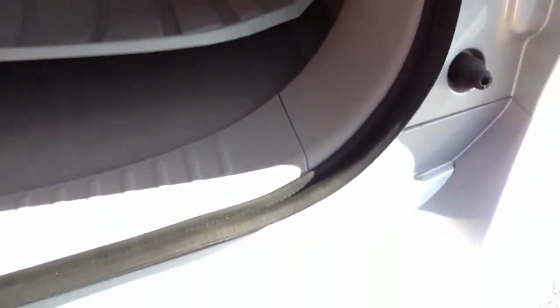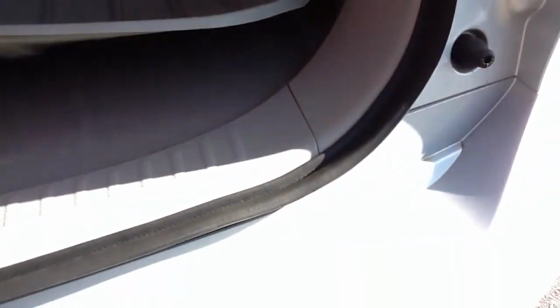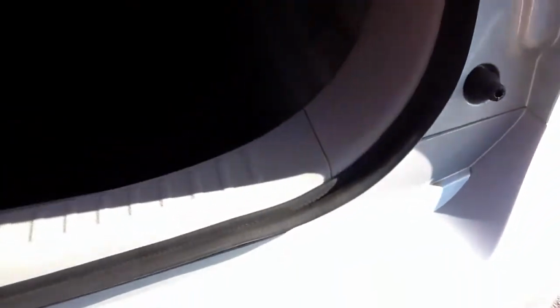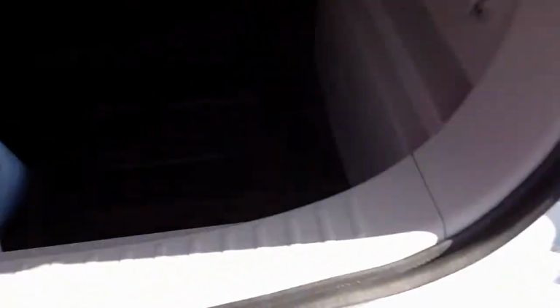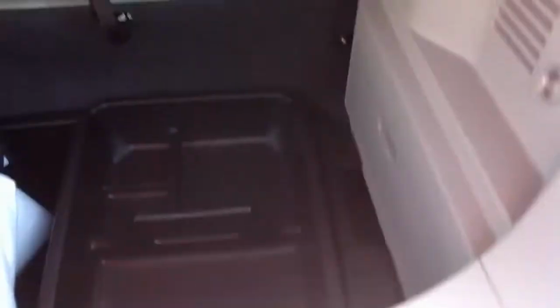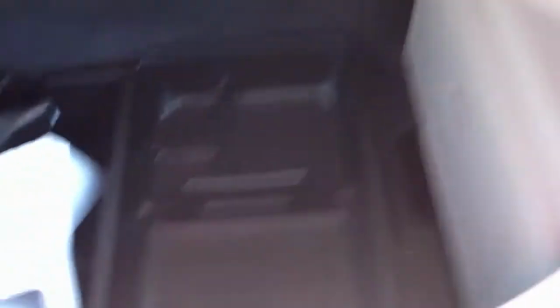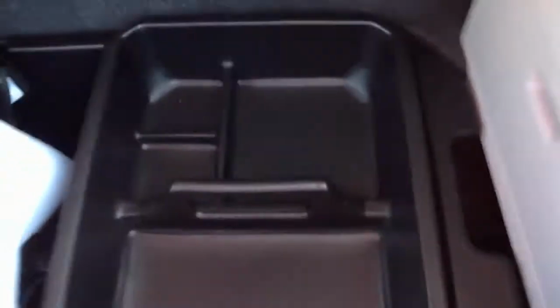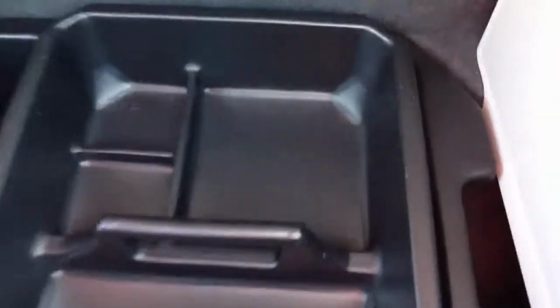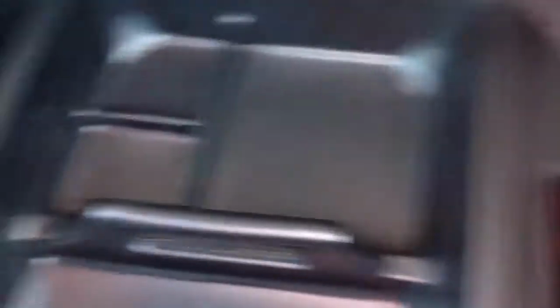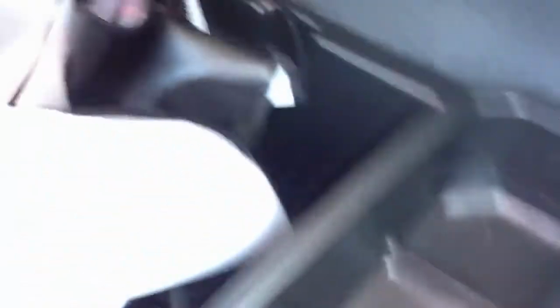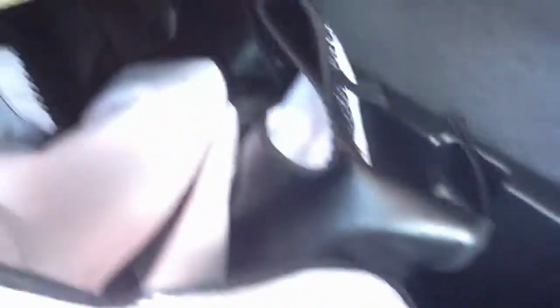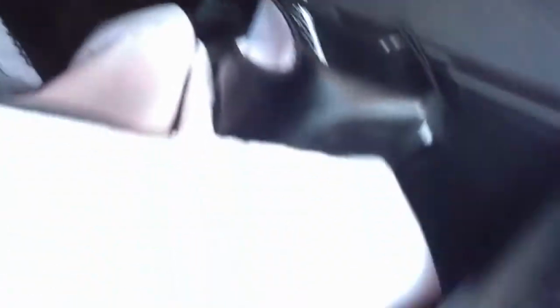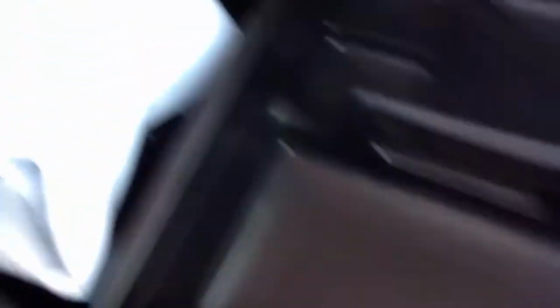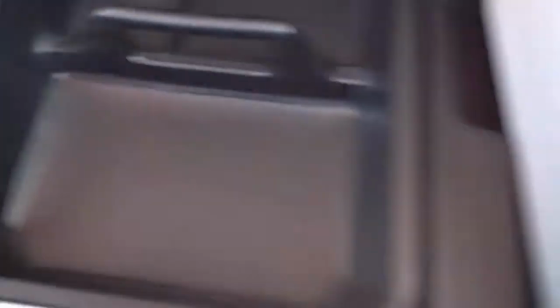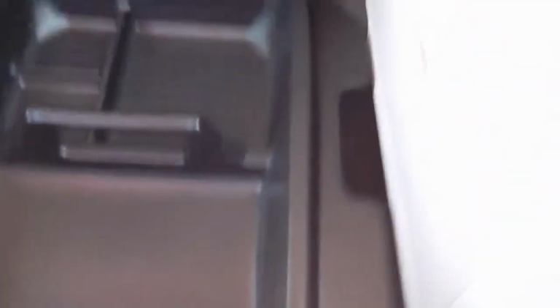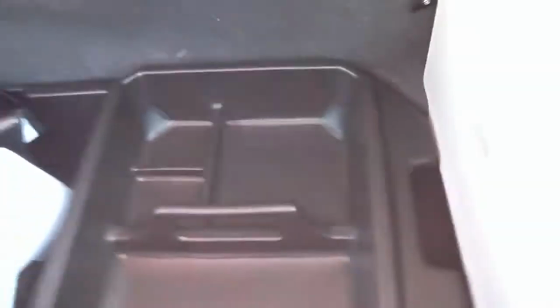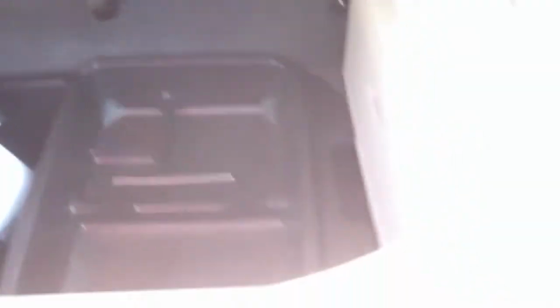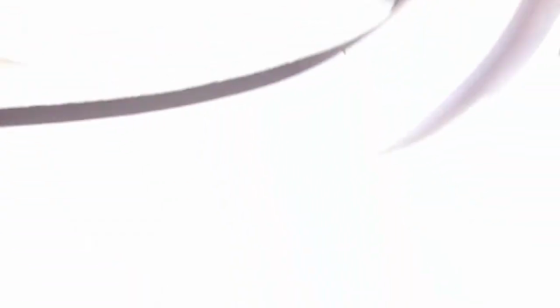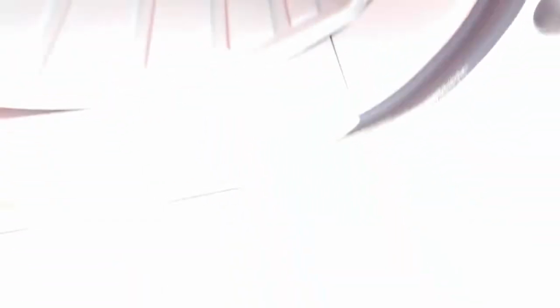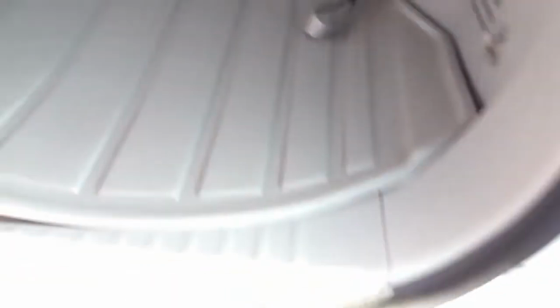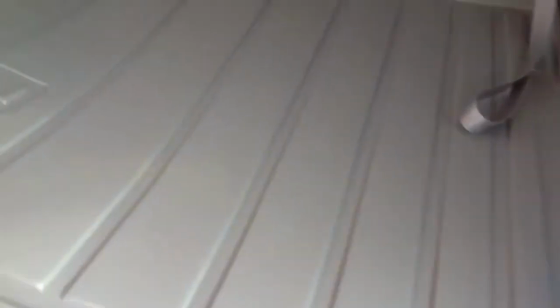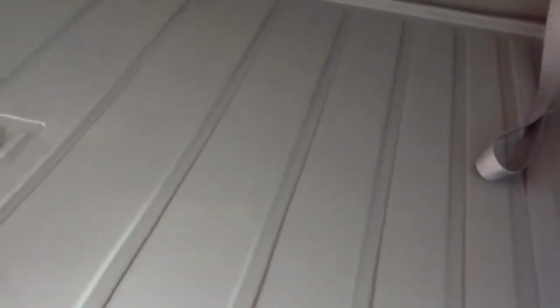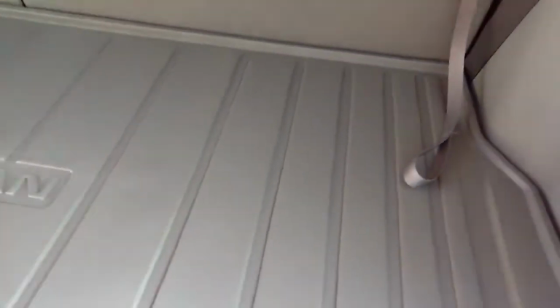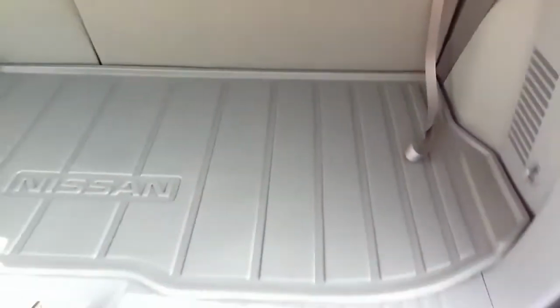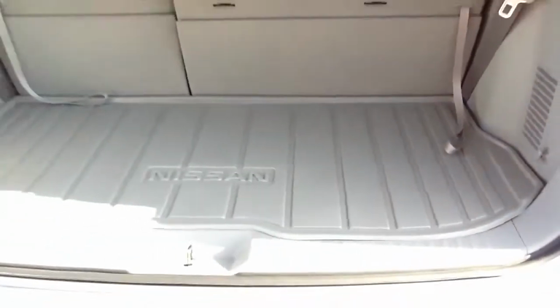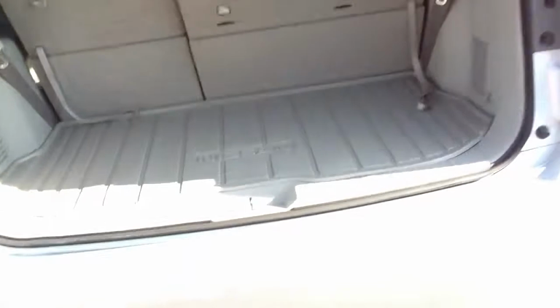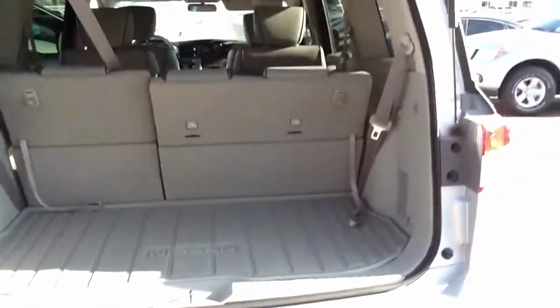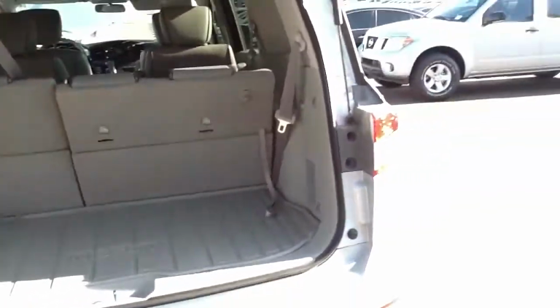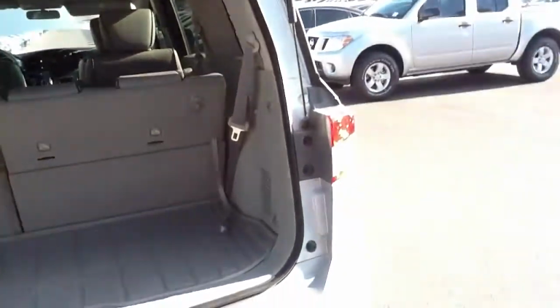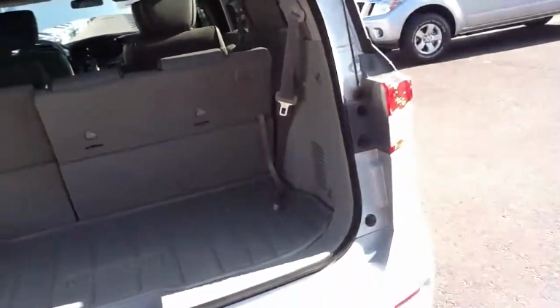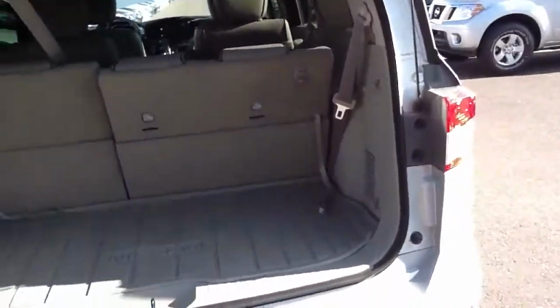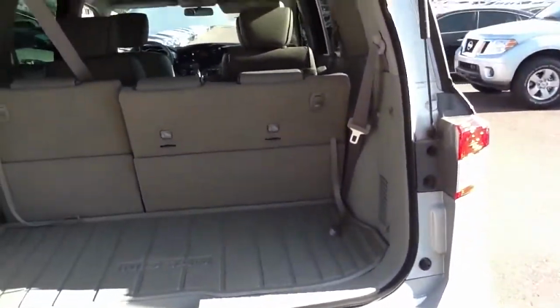Underneath here is also a bunch of storage room. As you can see, there's plenty of room to put footballs, basketballs, soccer balls, tools — whatever you need.